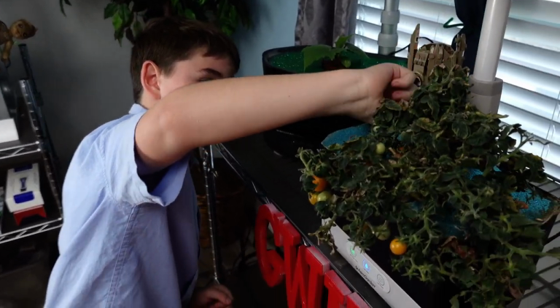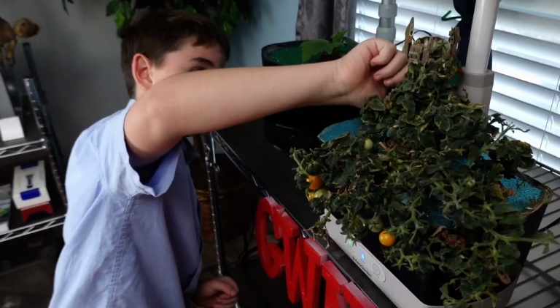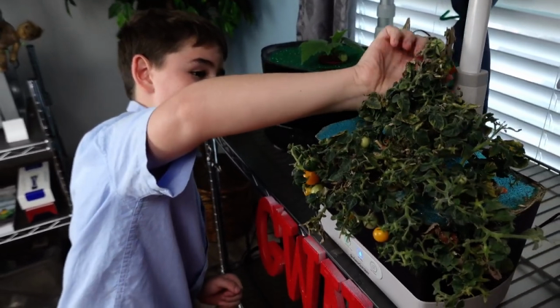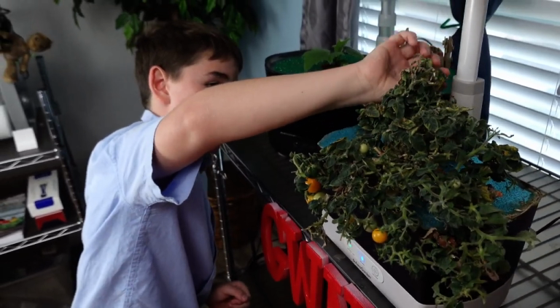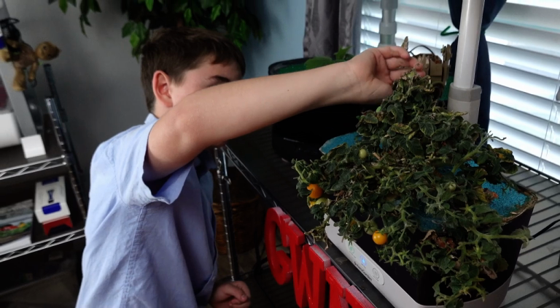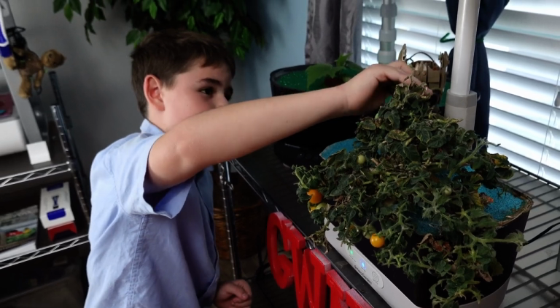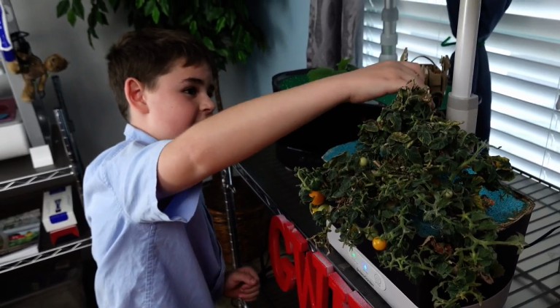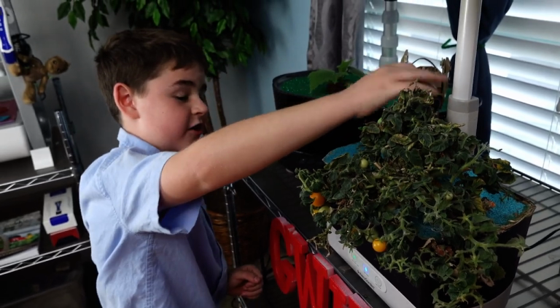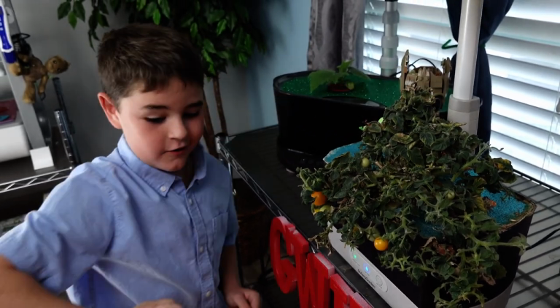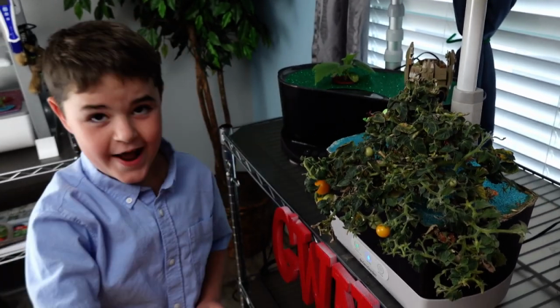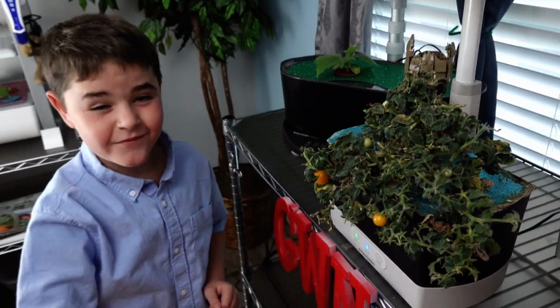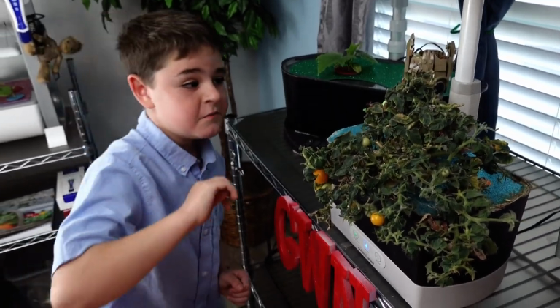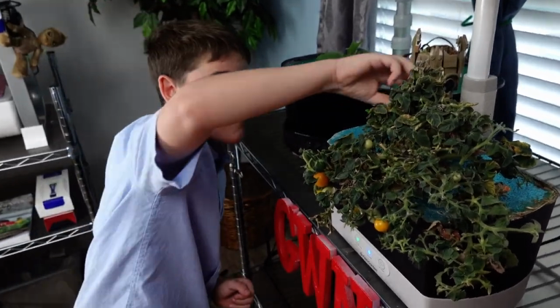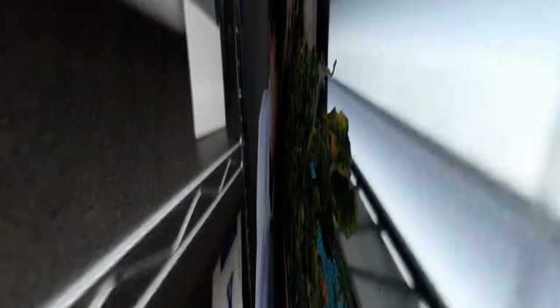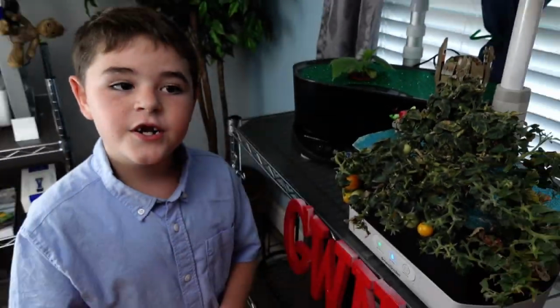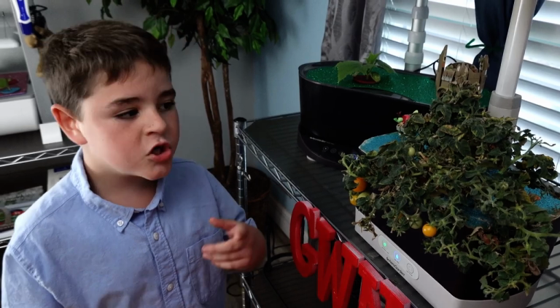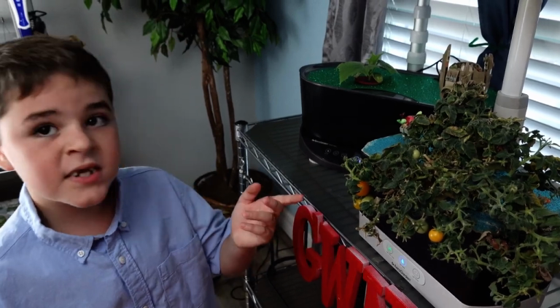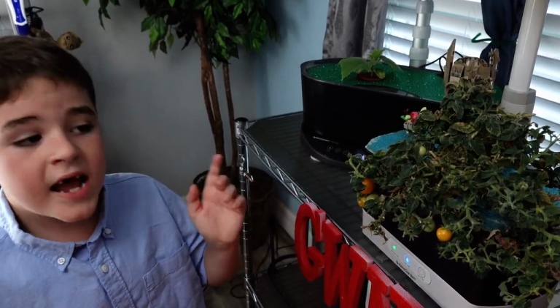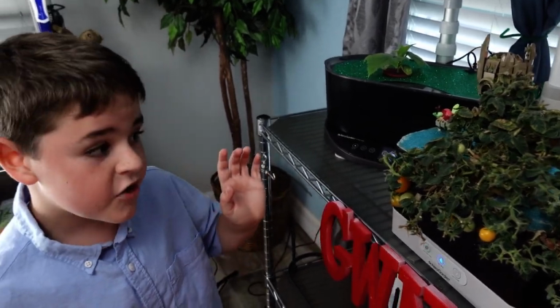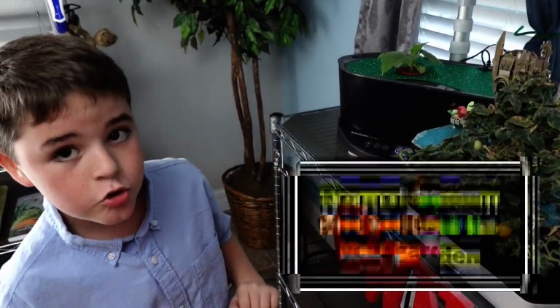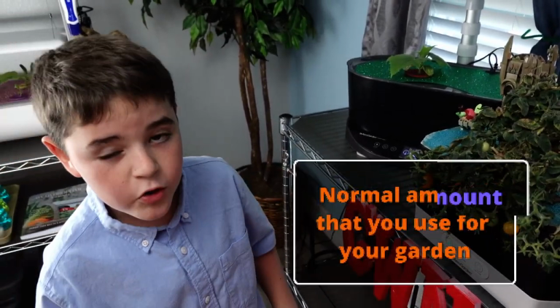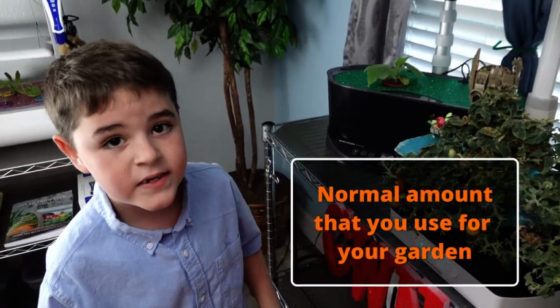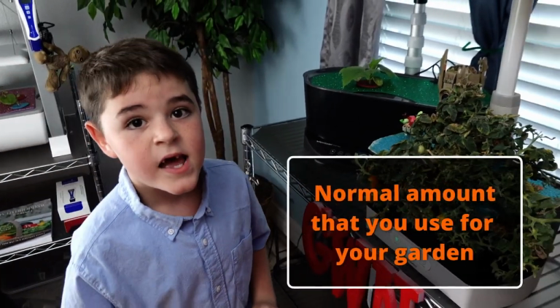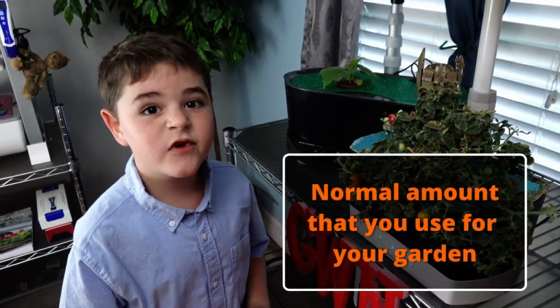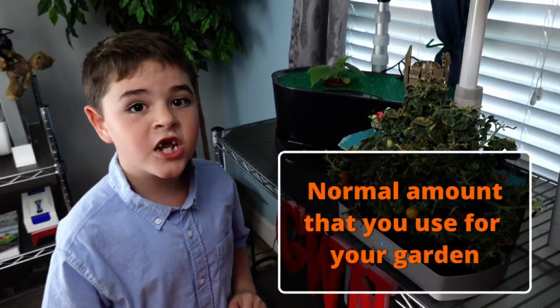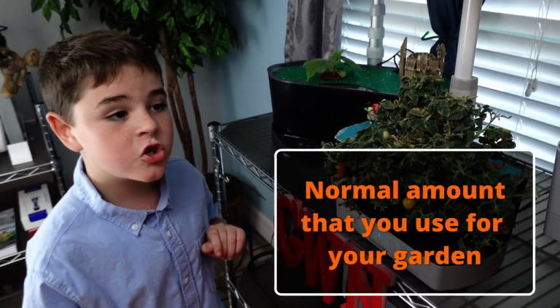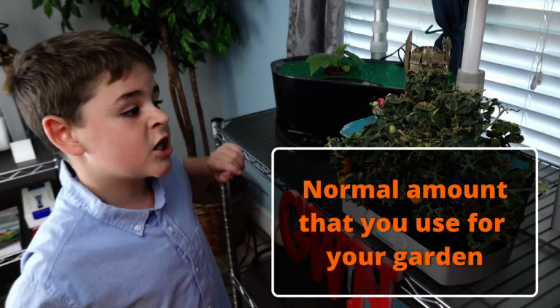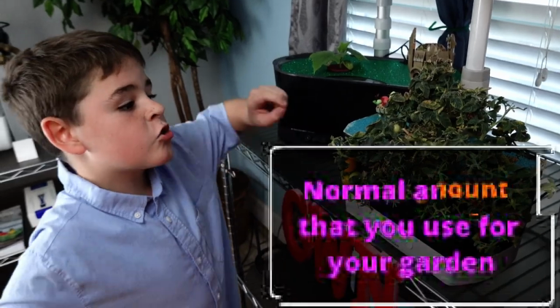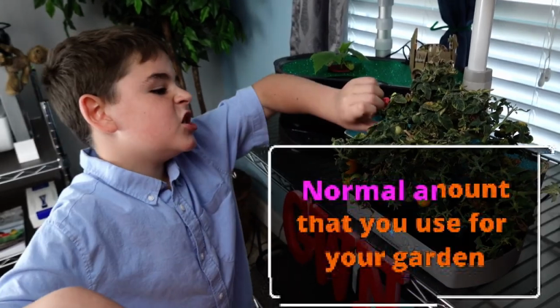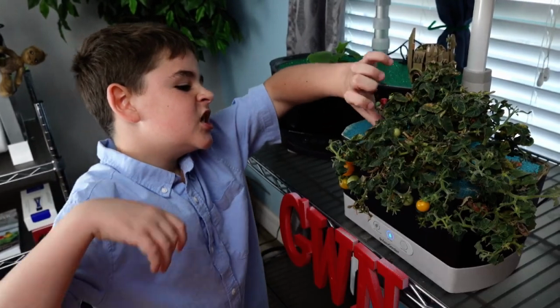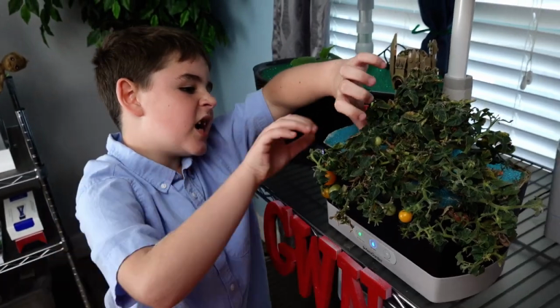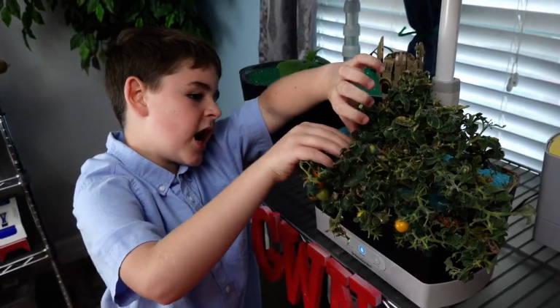Gotta get these back ones that are really hard to get. We put nutrients in every two weeks and we've changed the water three times.